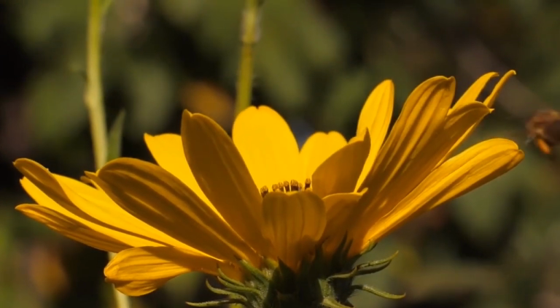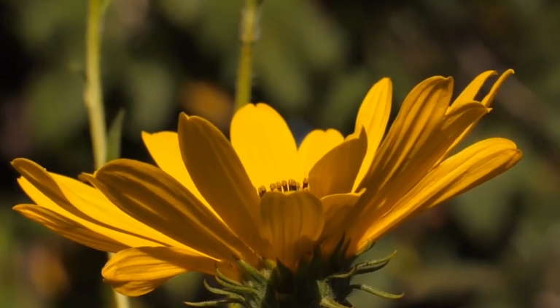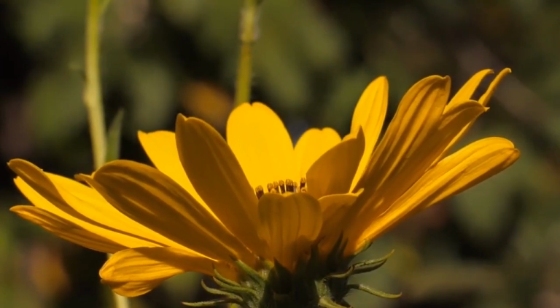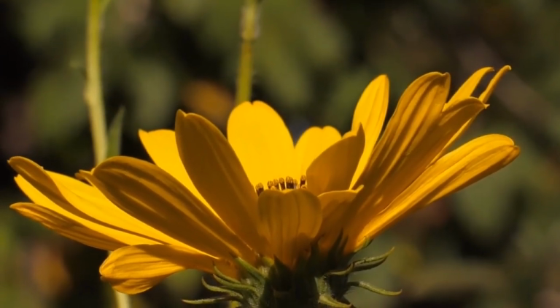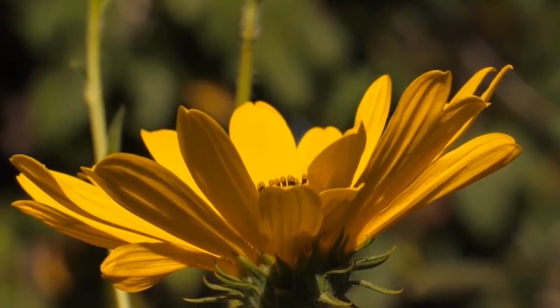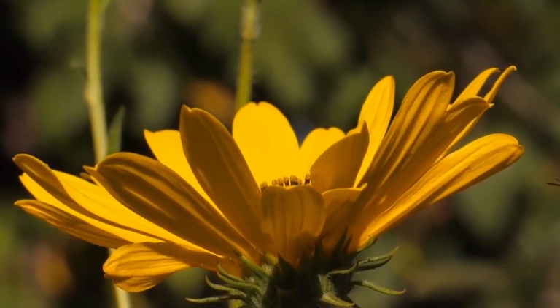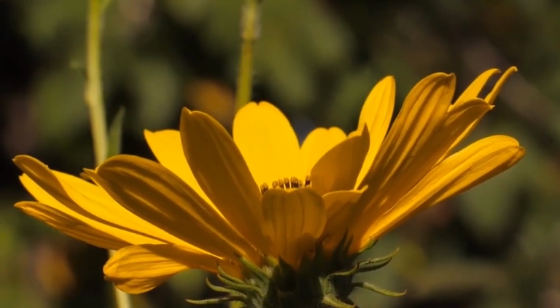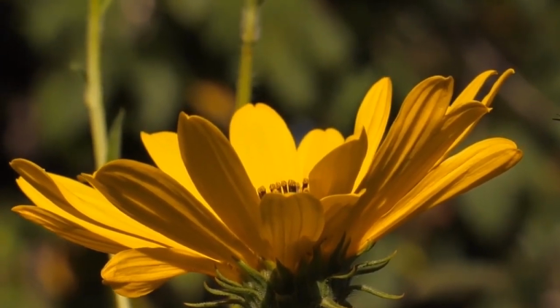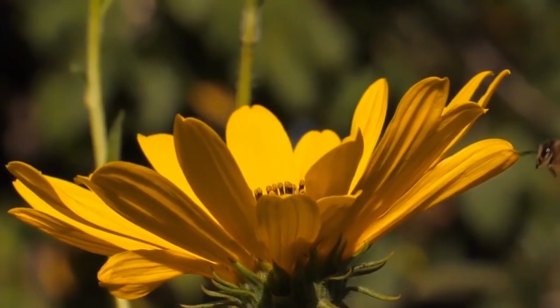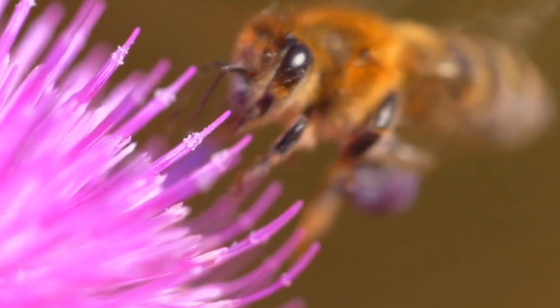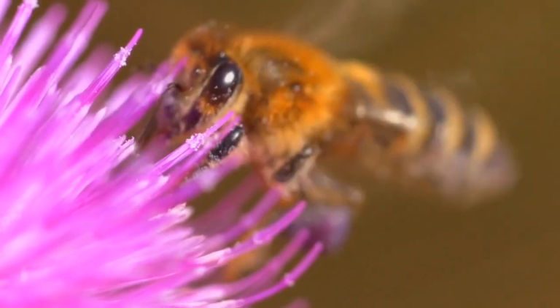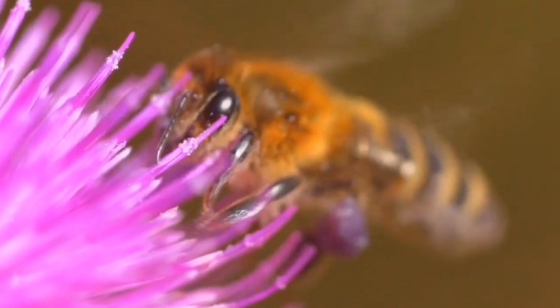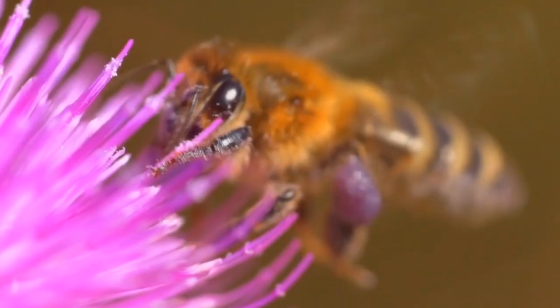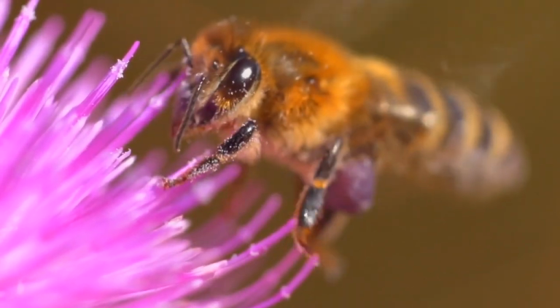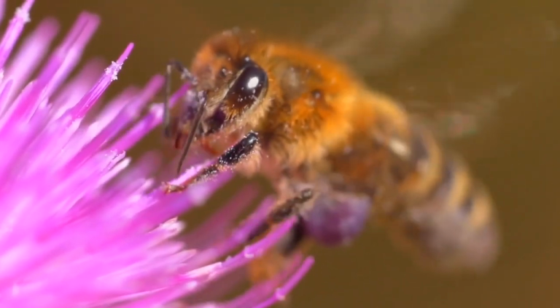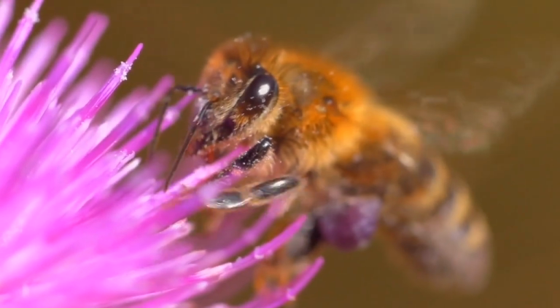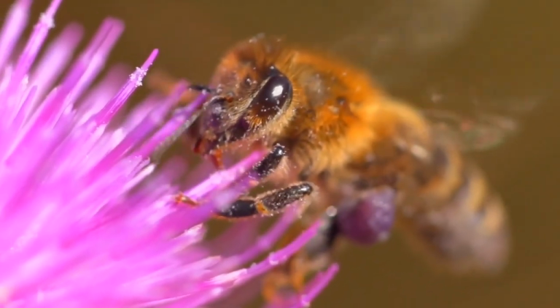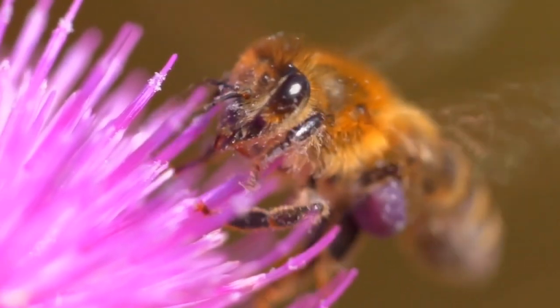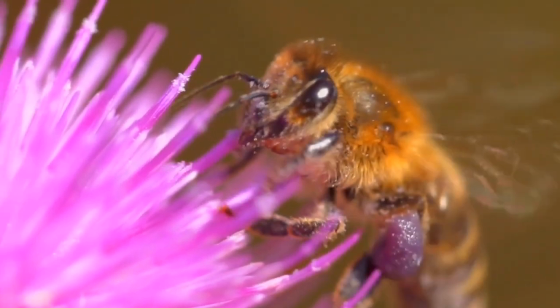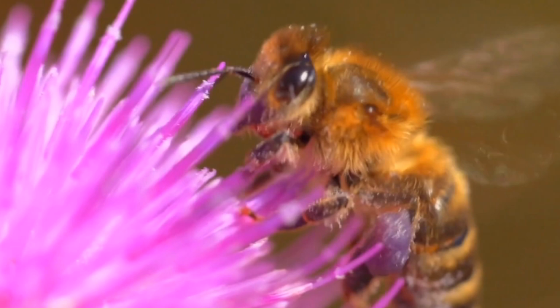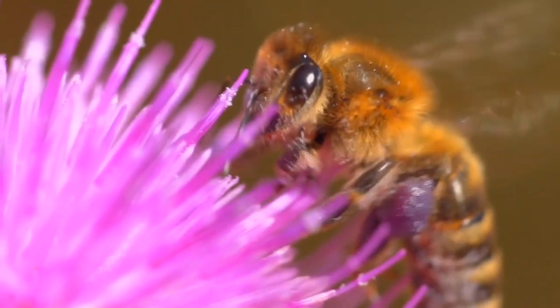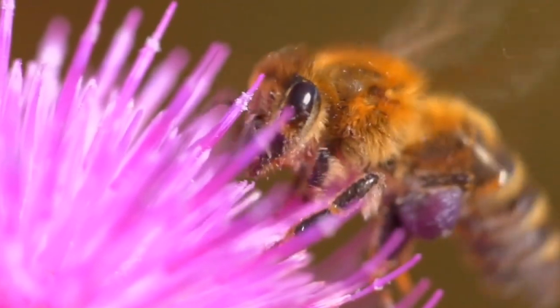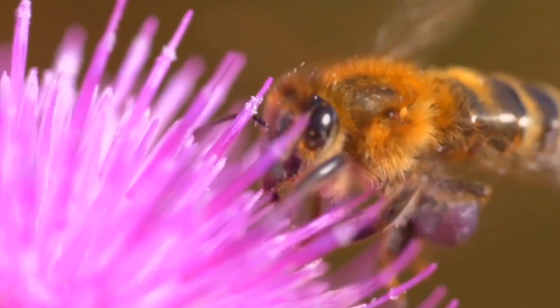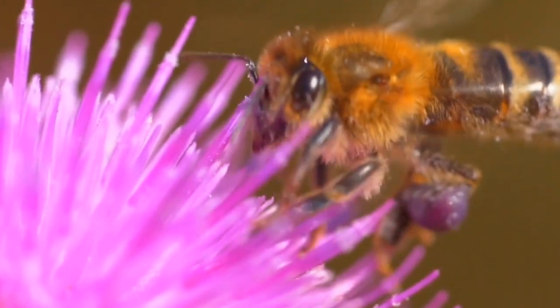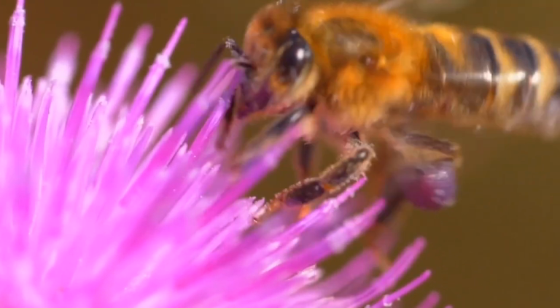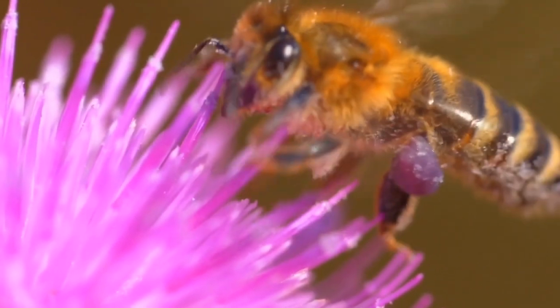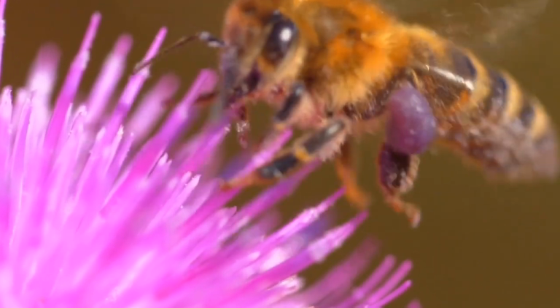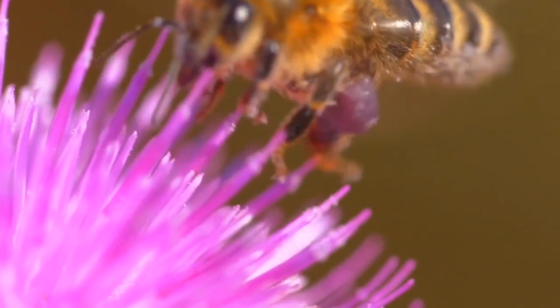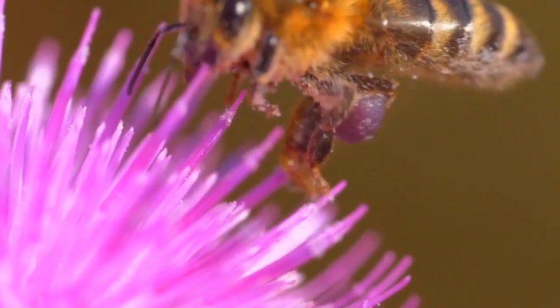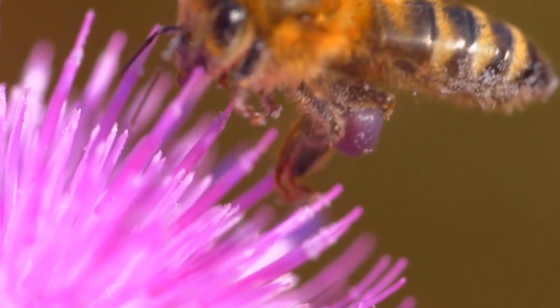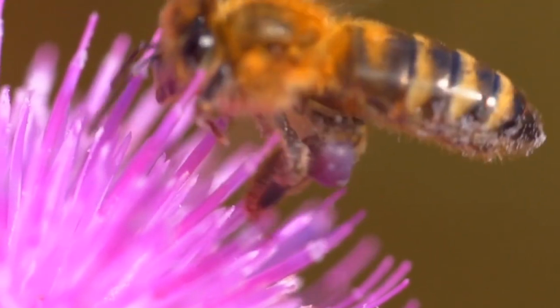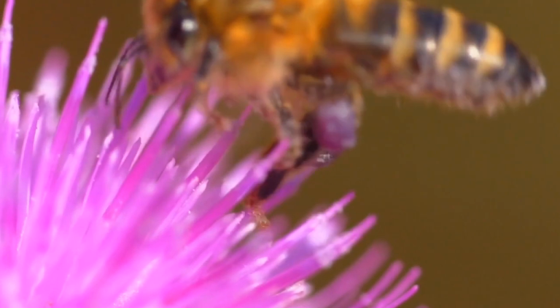Here's a fun fact. Did you know that bees are super important for our gardens? They help plants grow by pollinating them. That means they carry pollen from one flower to another, making sure plants can make seeds.